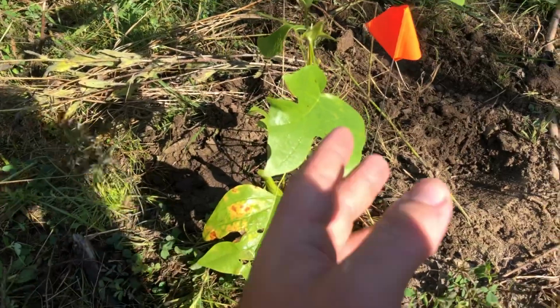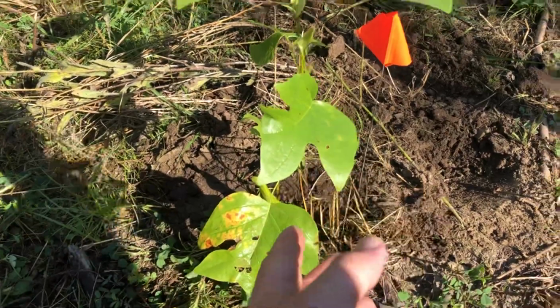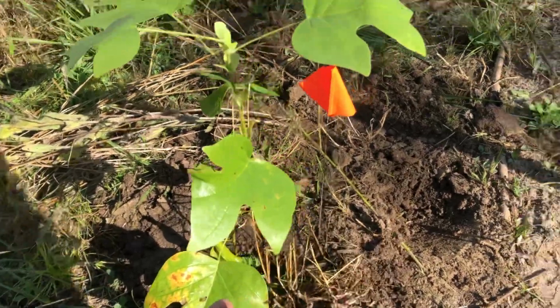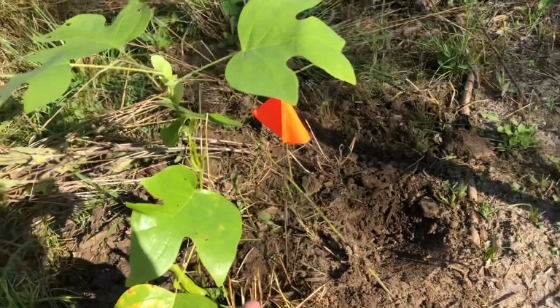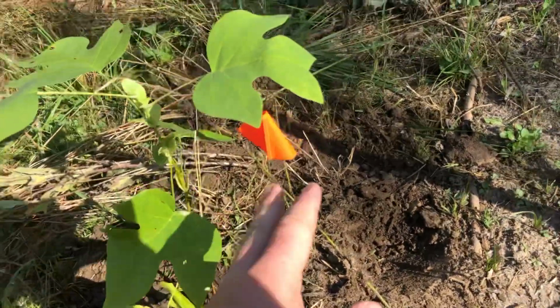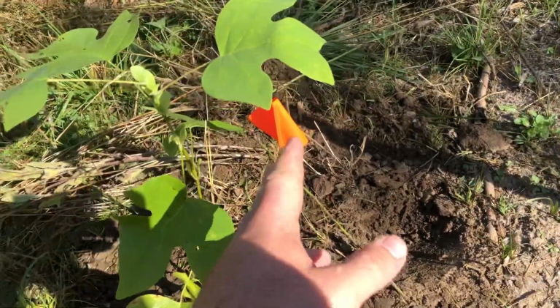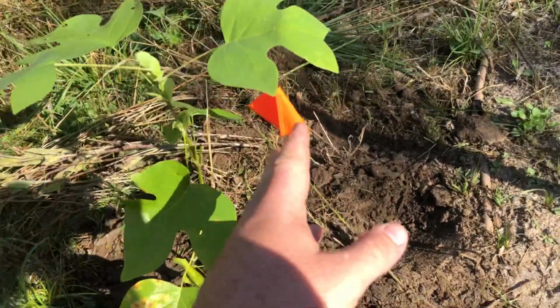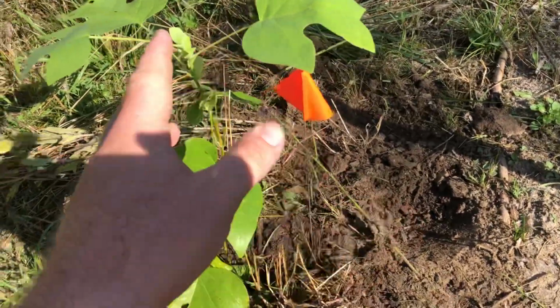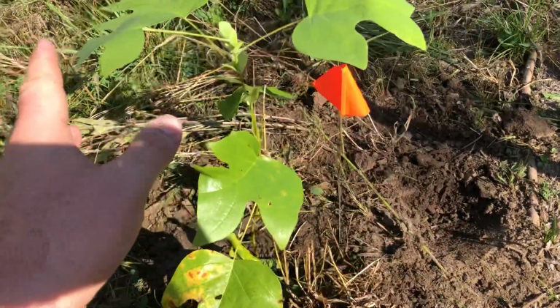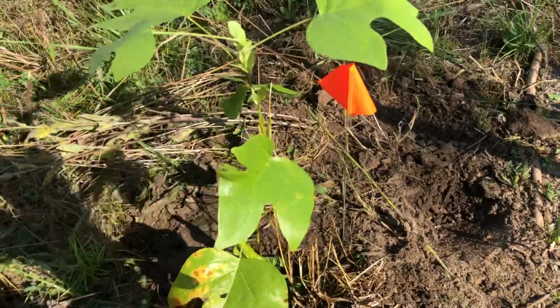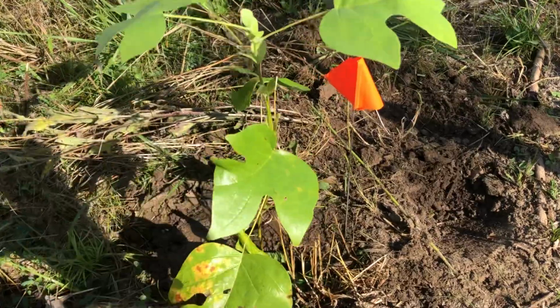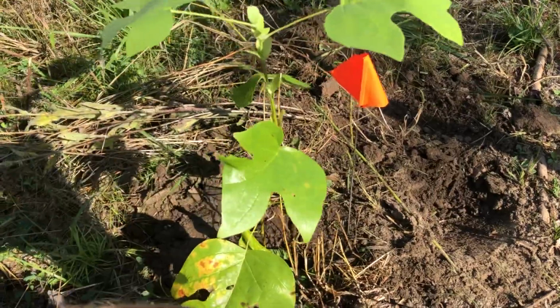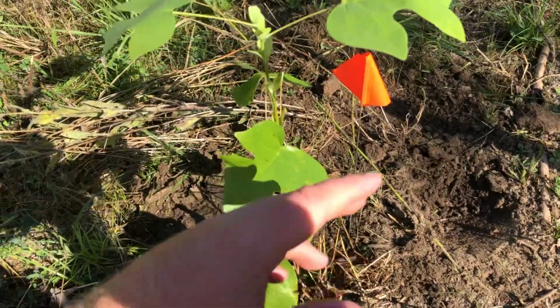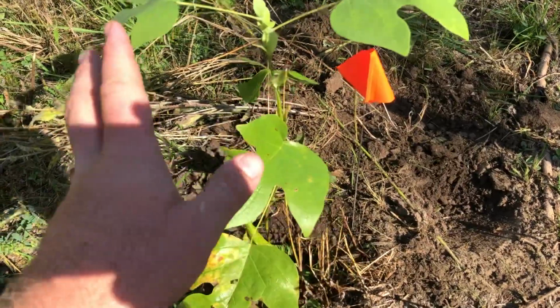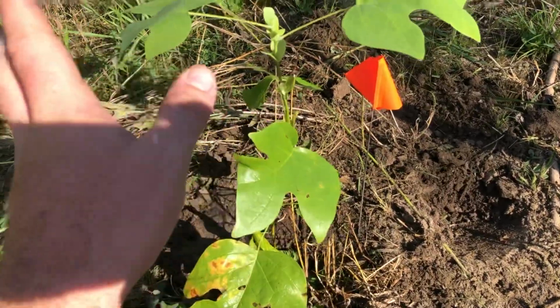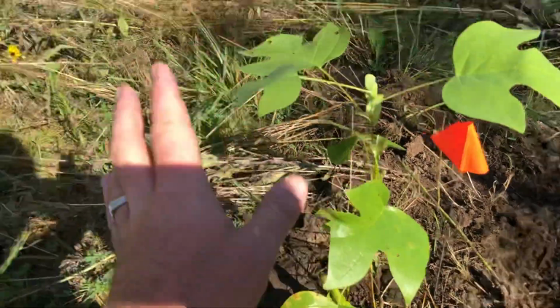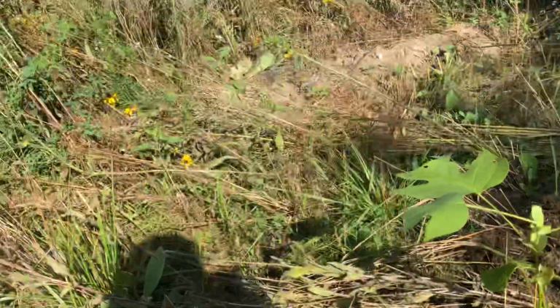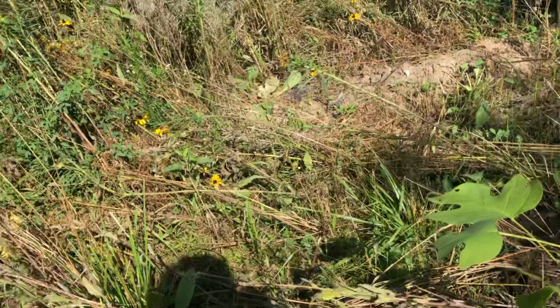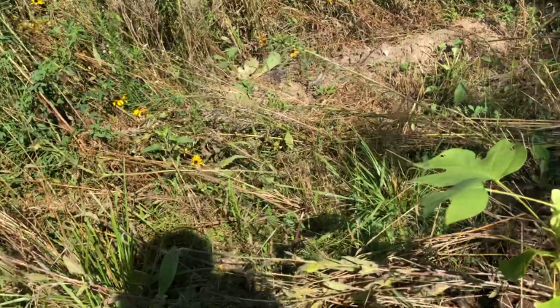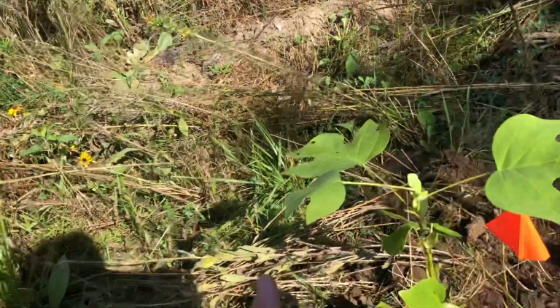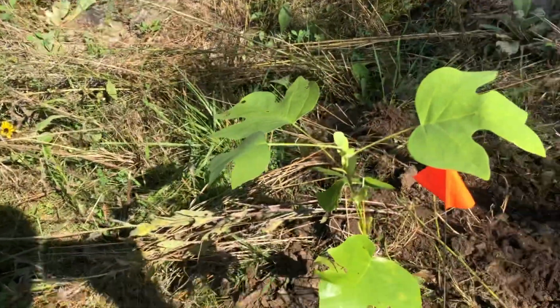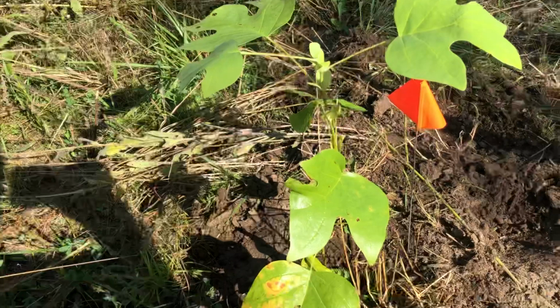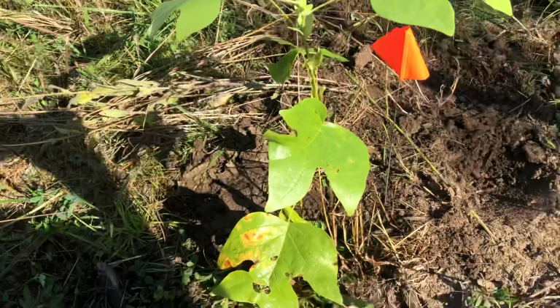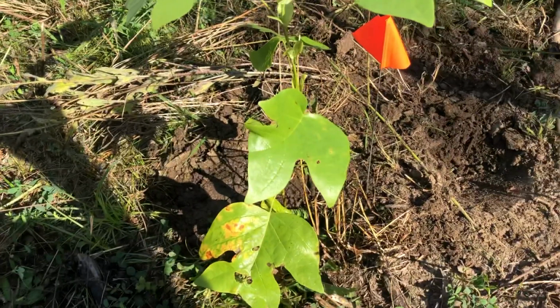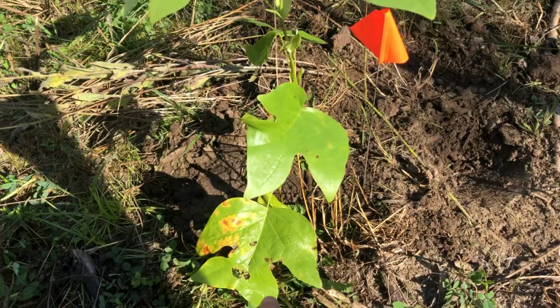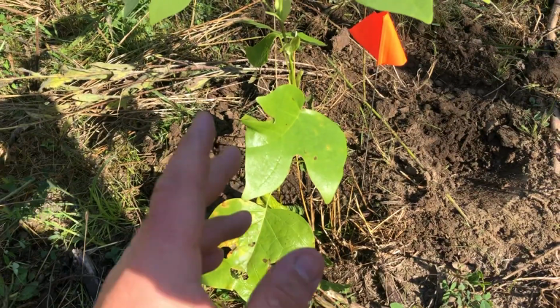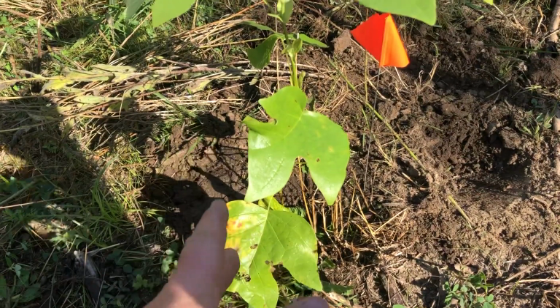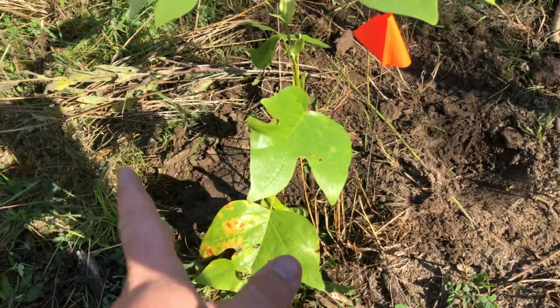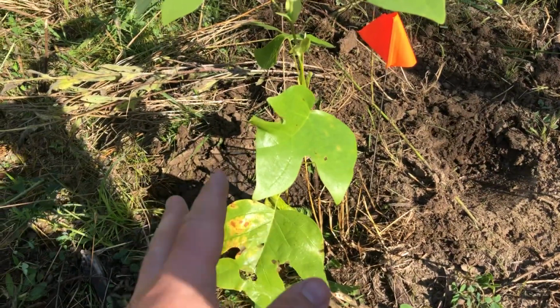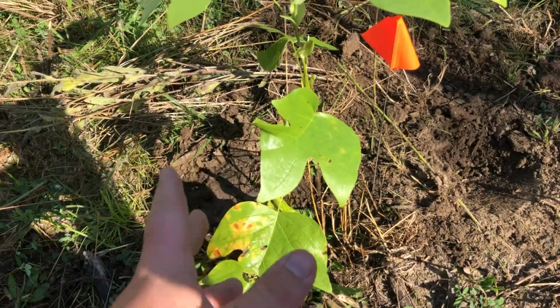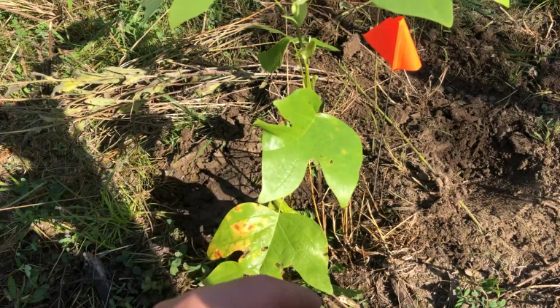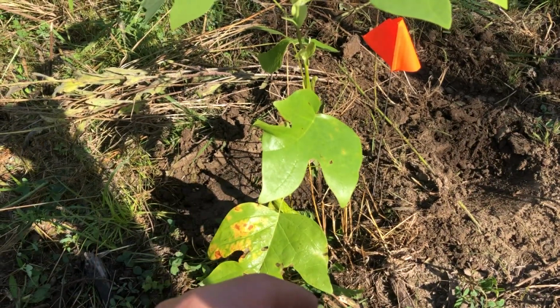So I came out here and planted it in this spot. I put little orange flags anywhere I plant a tree. There's kind of a weeded area here but I got it mowed down a little bit. This tree should grow two to three feet a year.